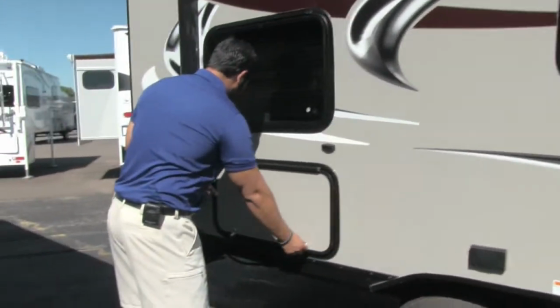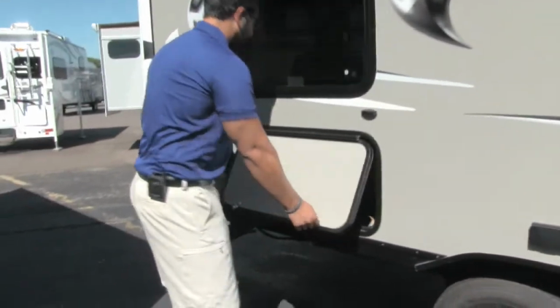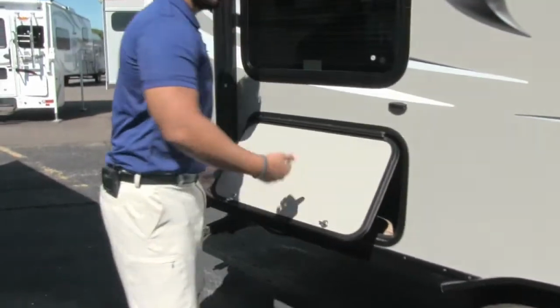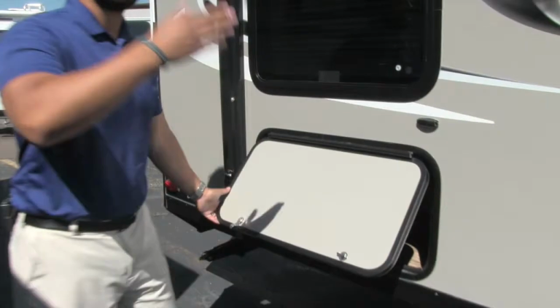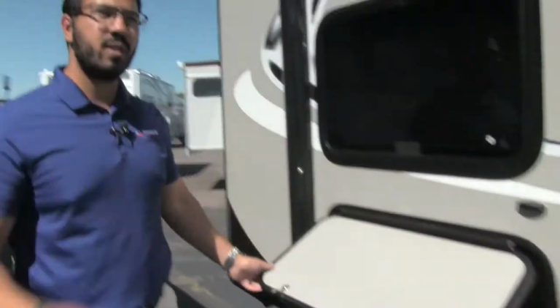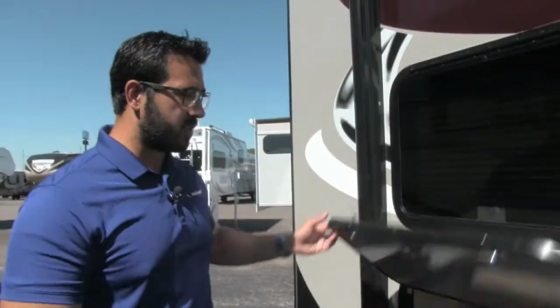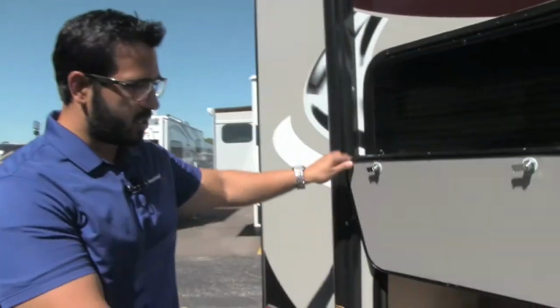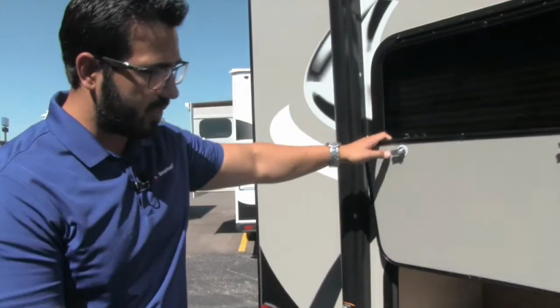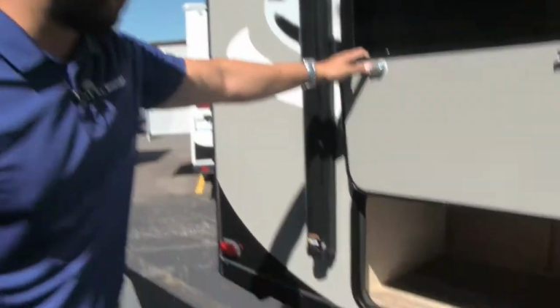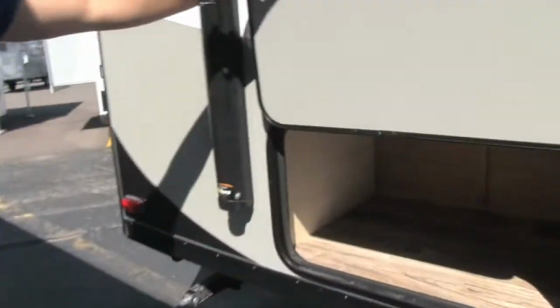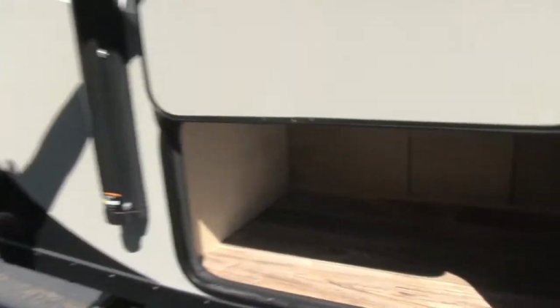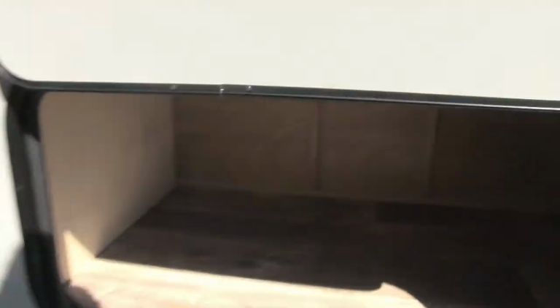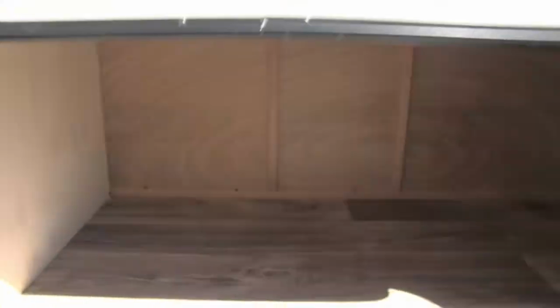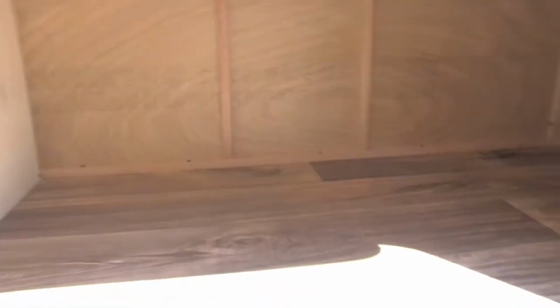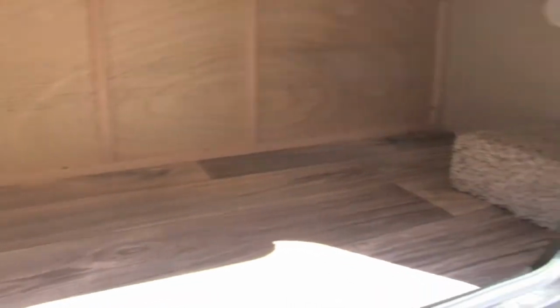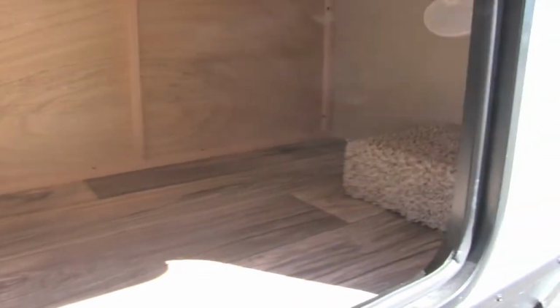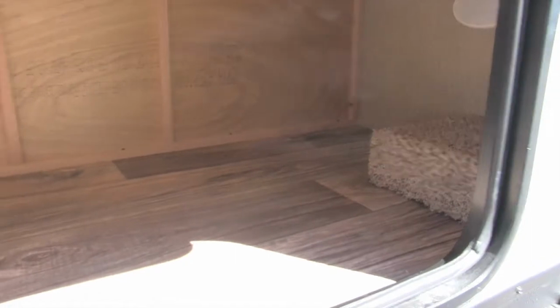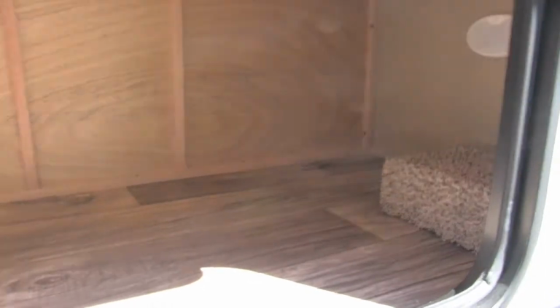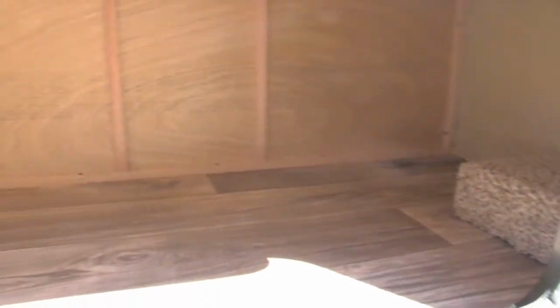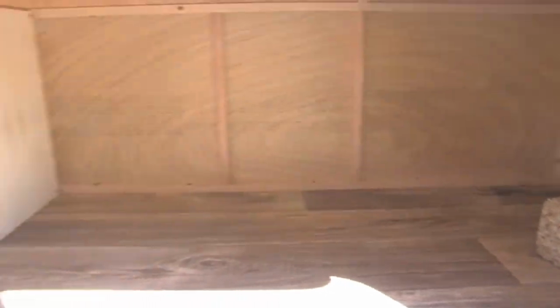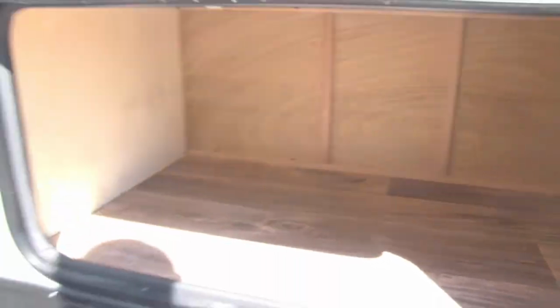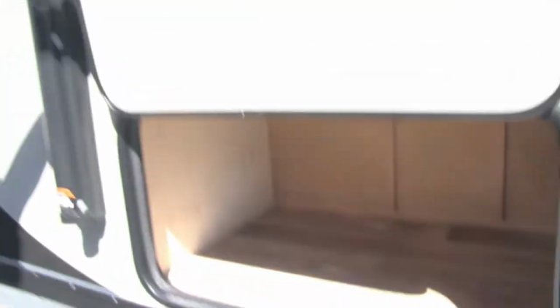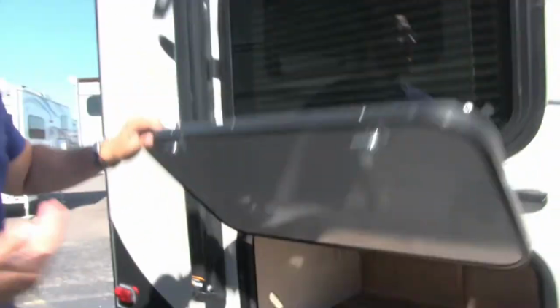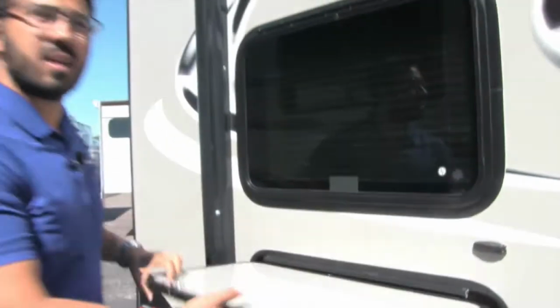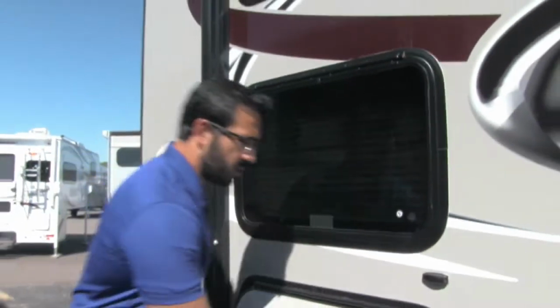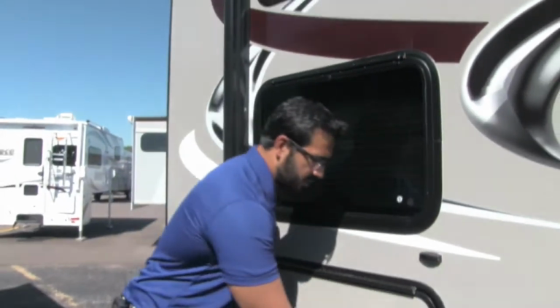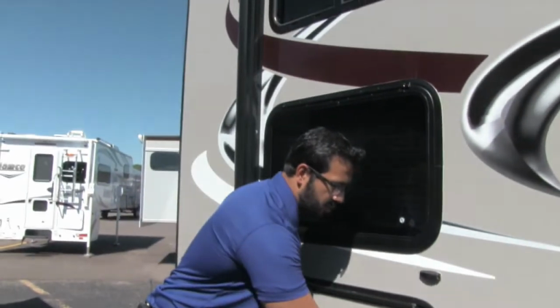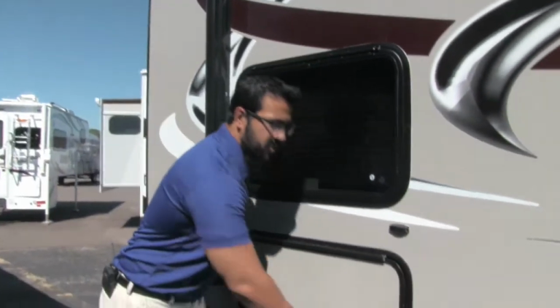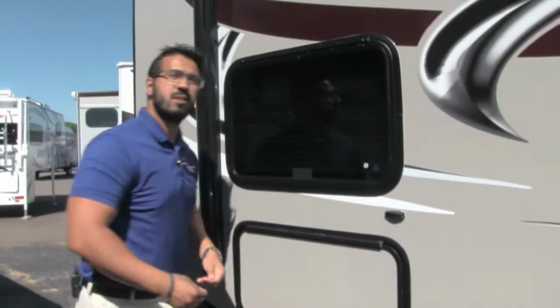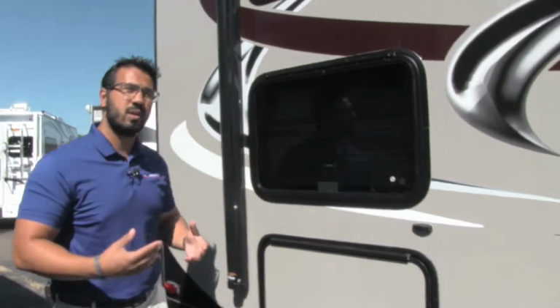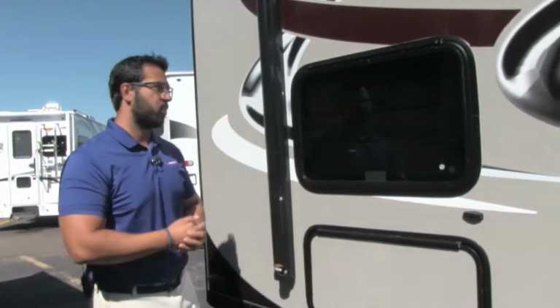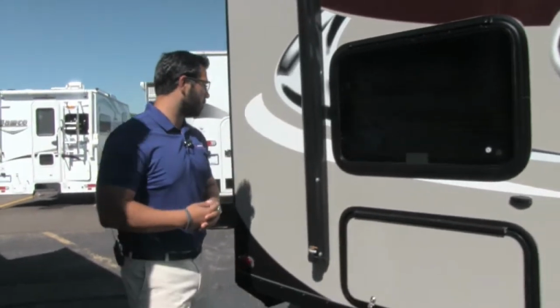As for additional storage, not only do you have the storage up front with that big pass-through, but right over here underneath the bunk you can see a secondary storage area. So there's great outside storage on this coach, especially for being a shorter coach.